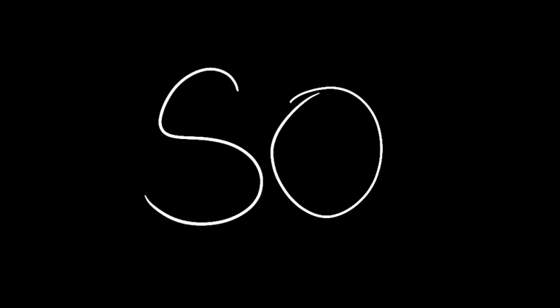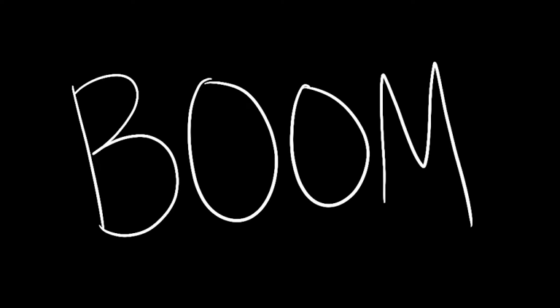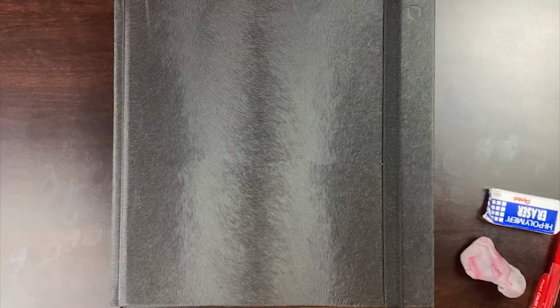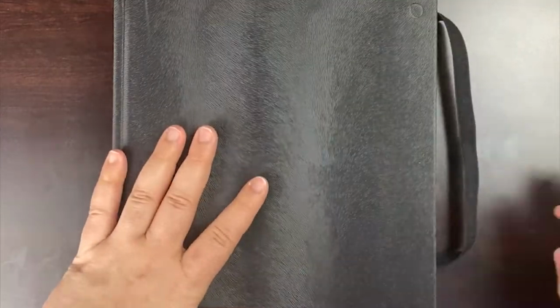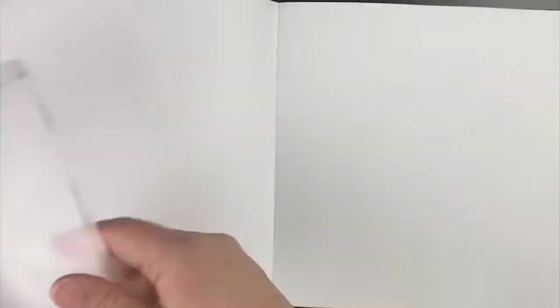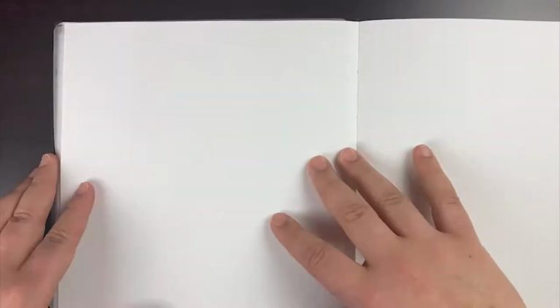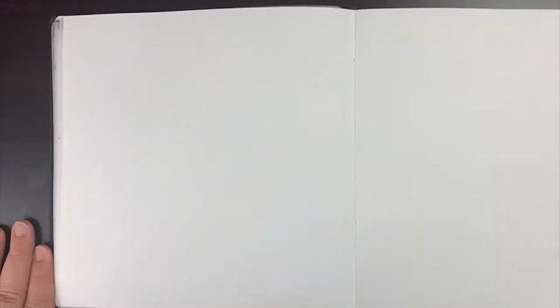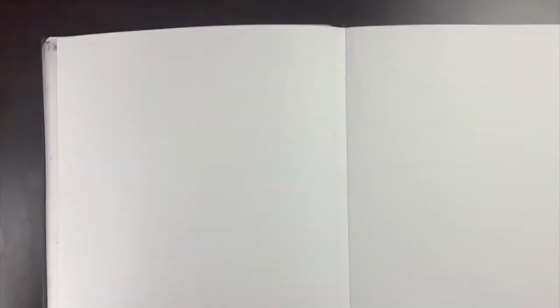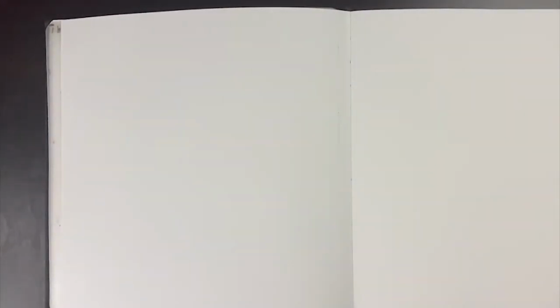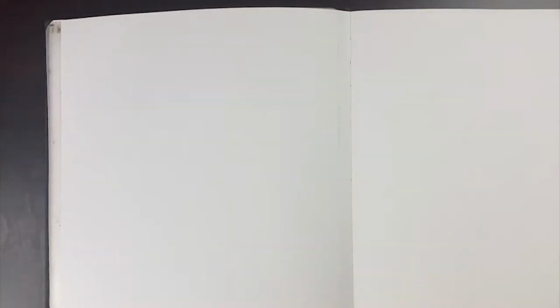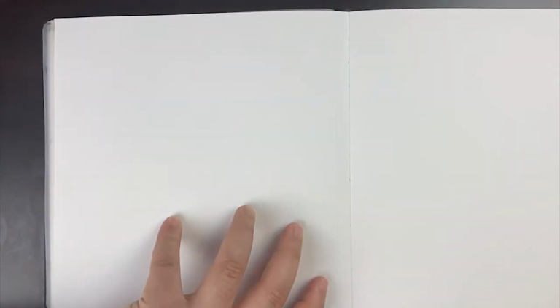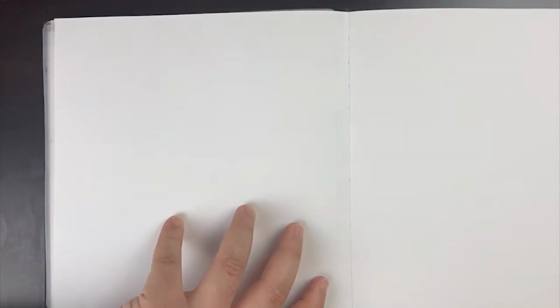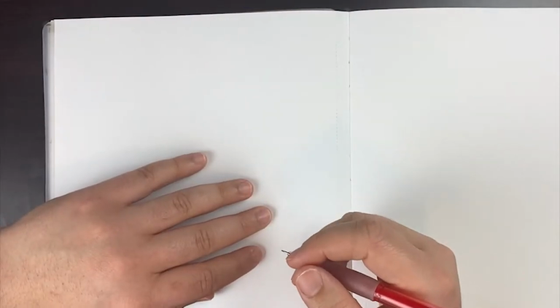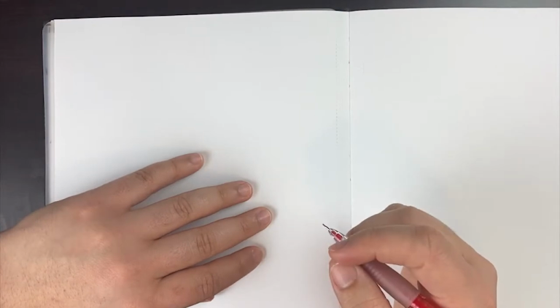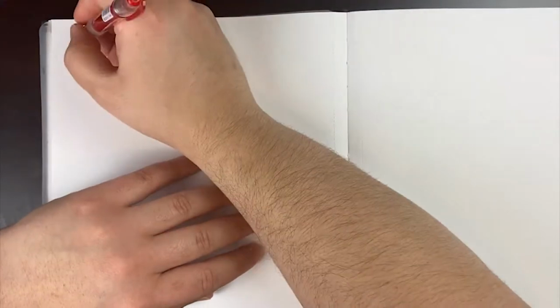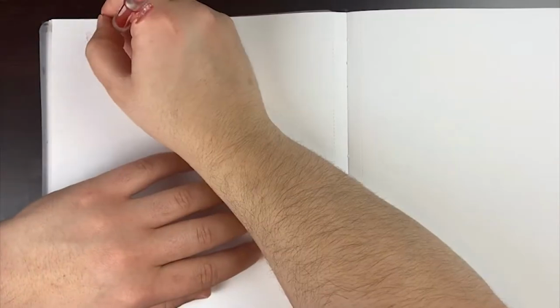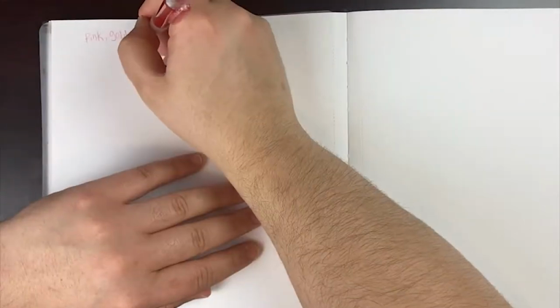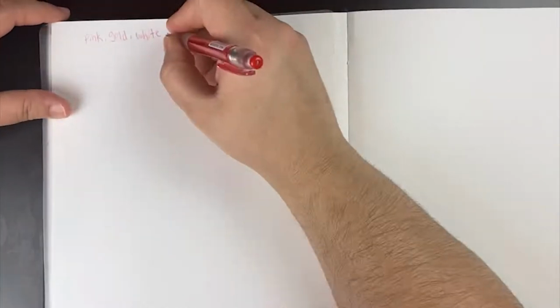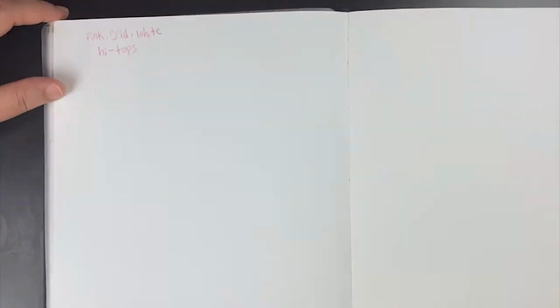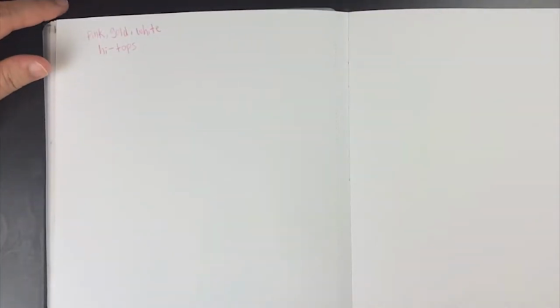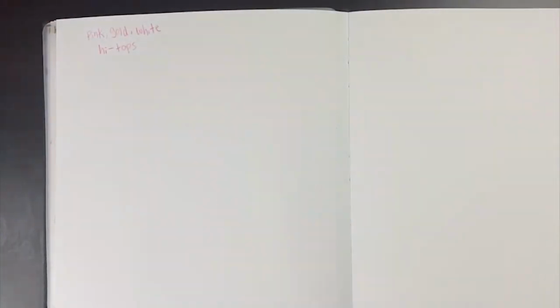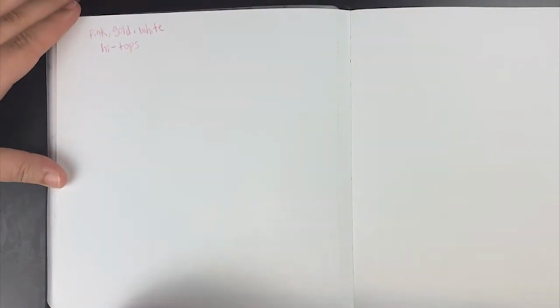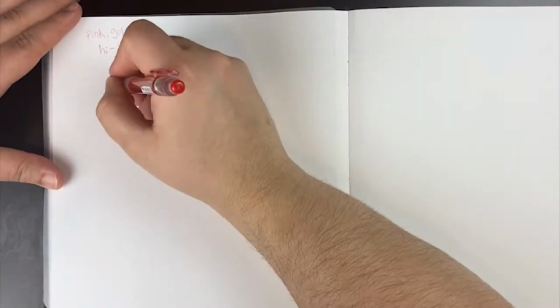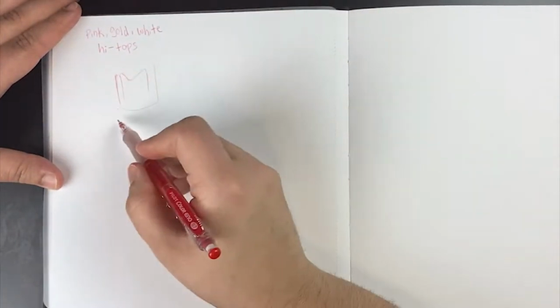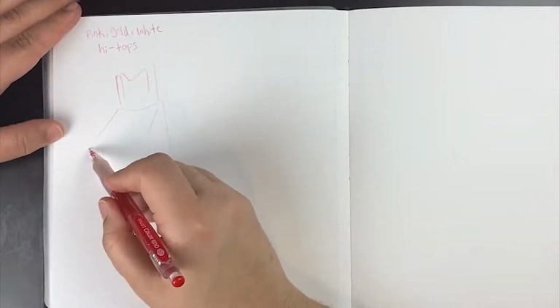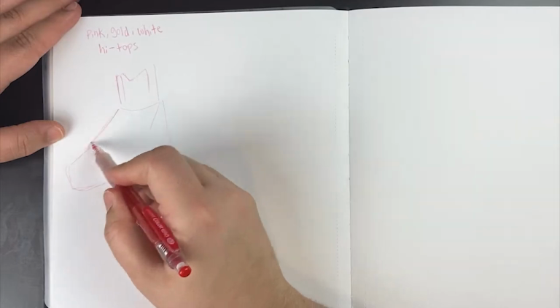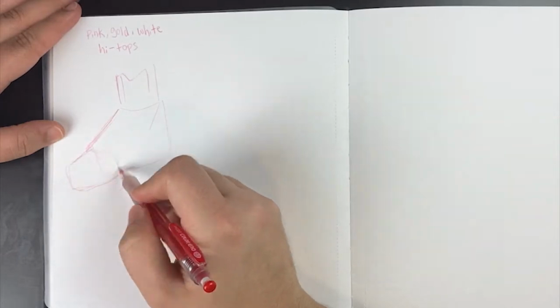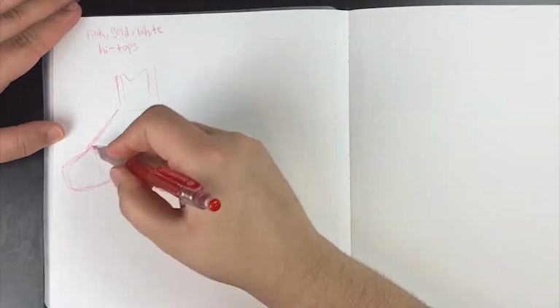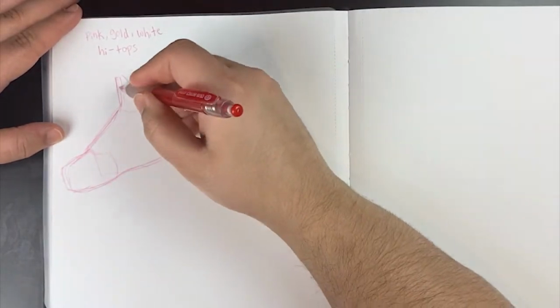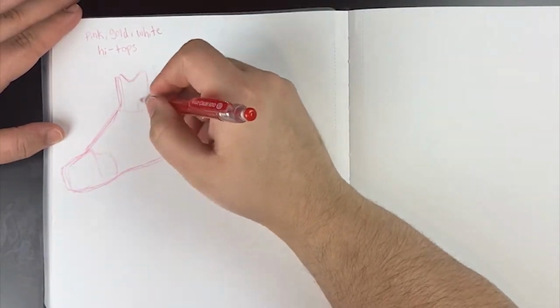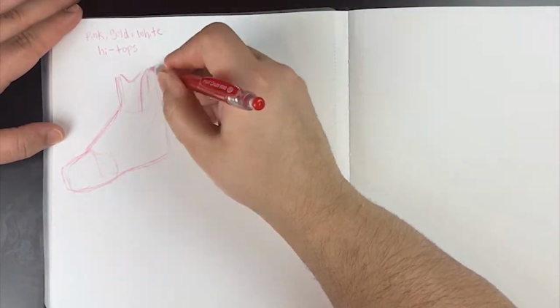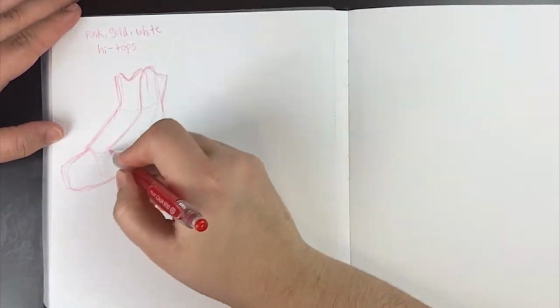So the first thing I did before I even started to draw the shoe was pick the color scheme, because that's the whole point of this — I wanted a specific color shoe, but they didn't have it or they didn't have it the way I wanted.